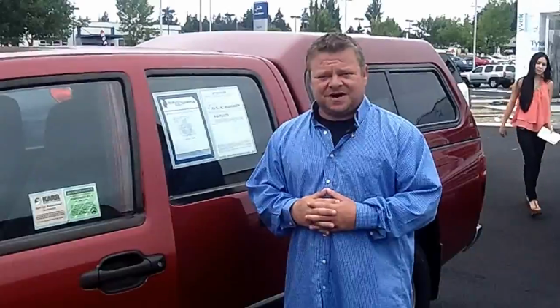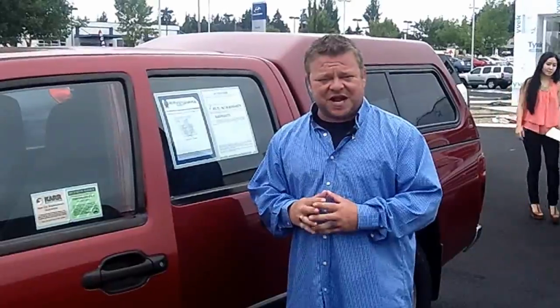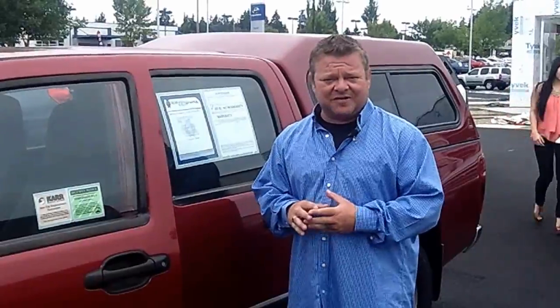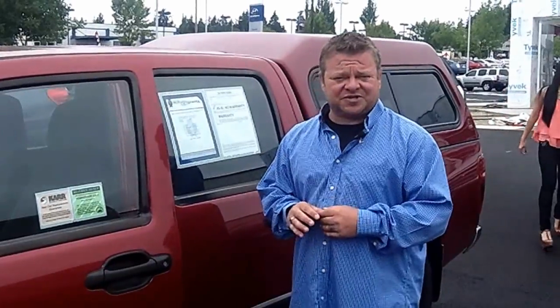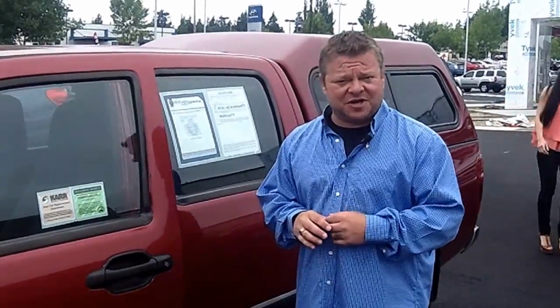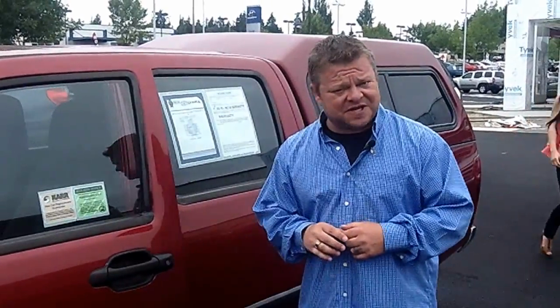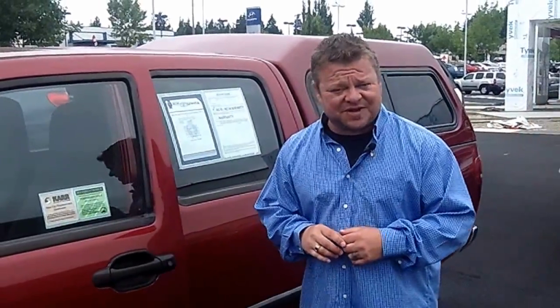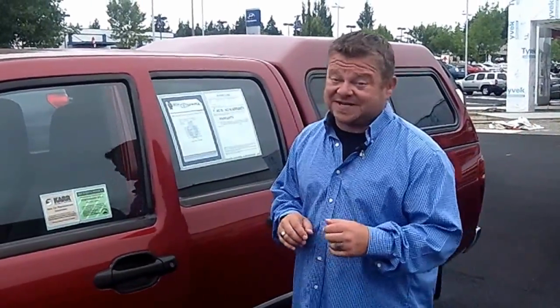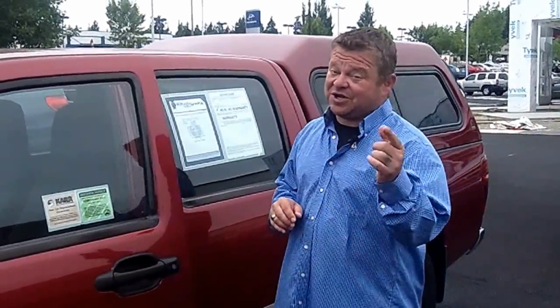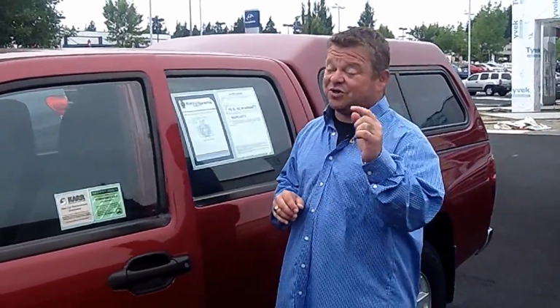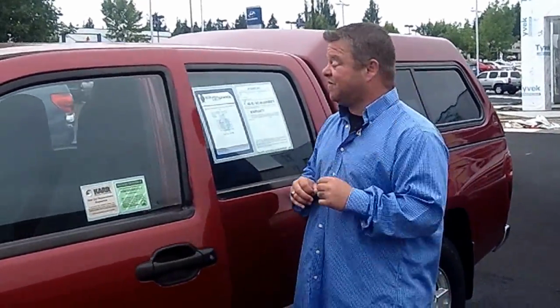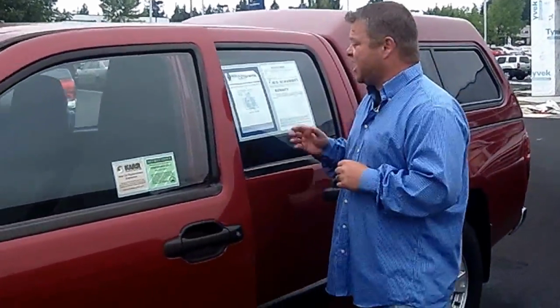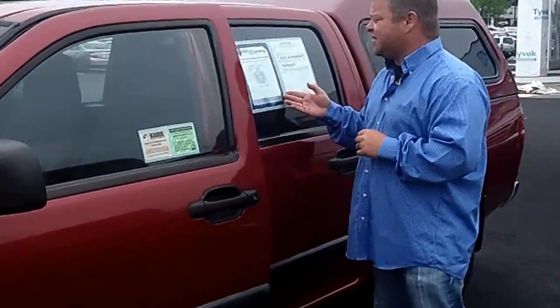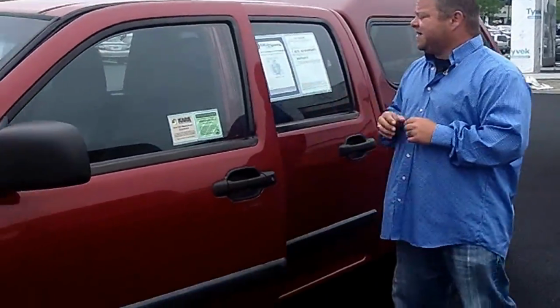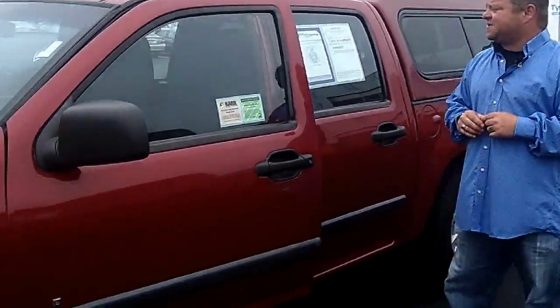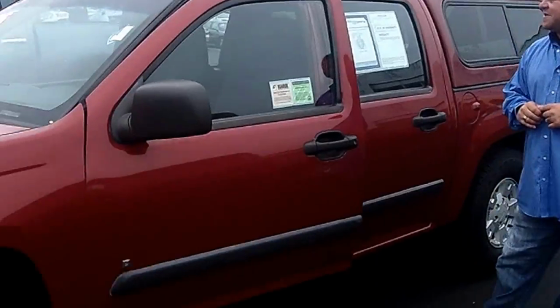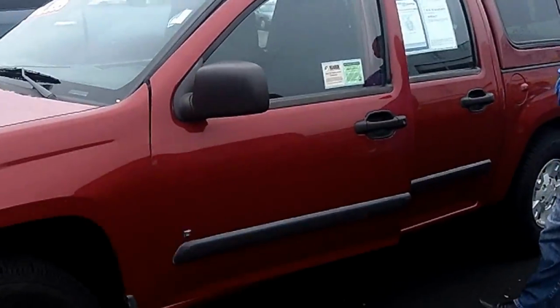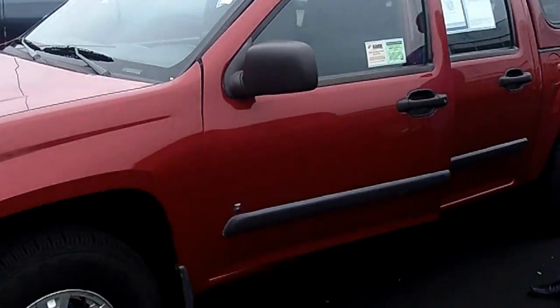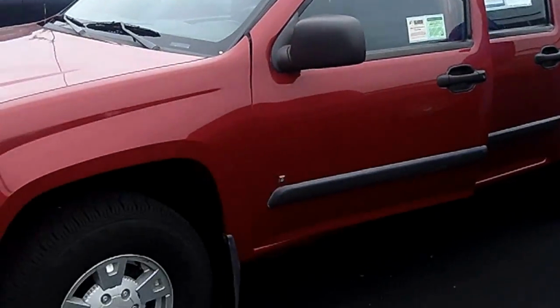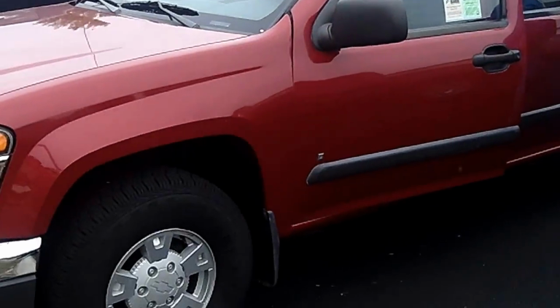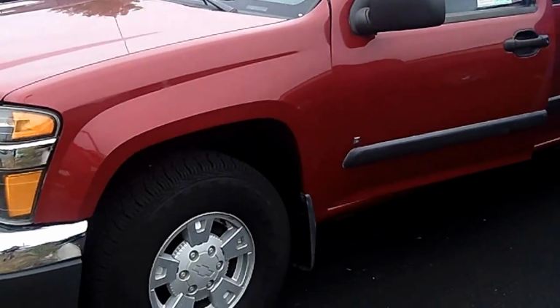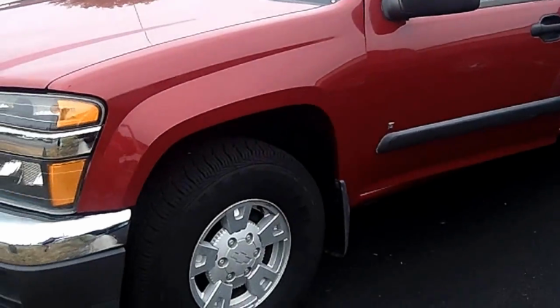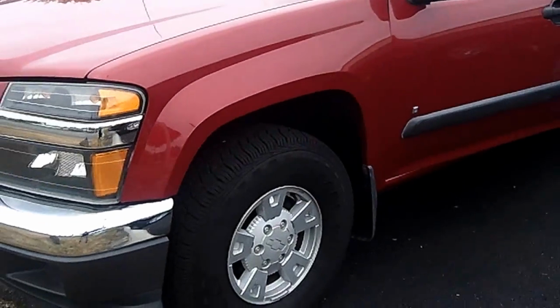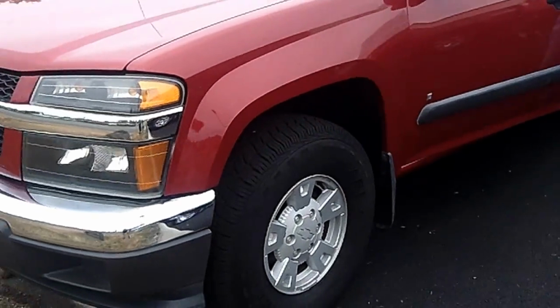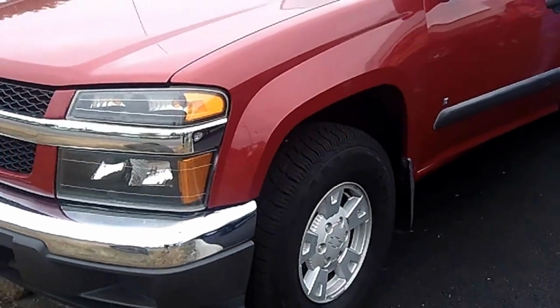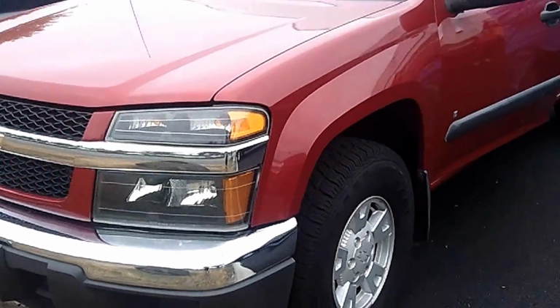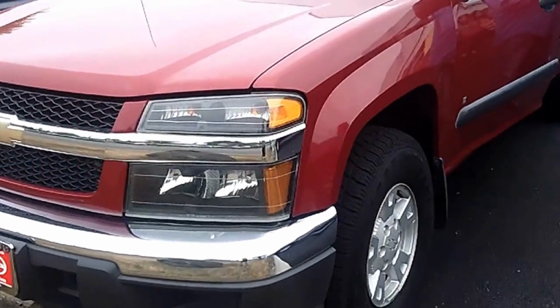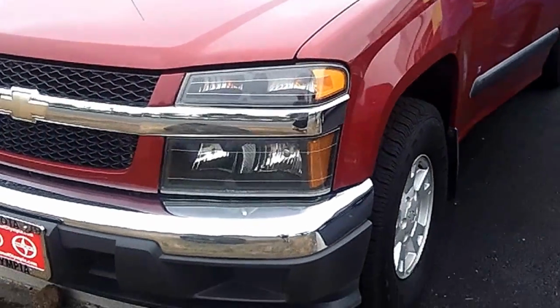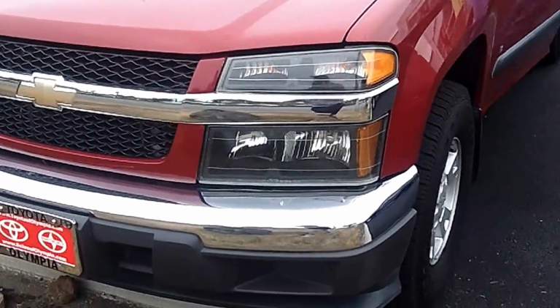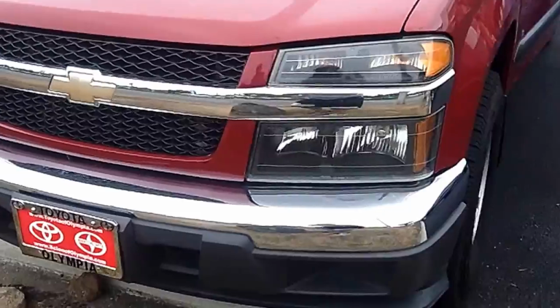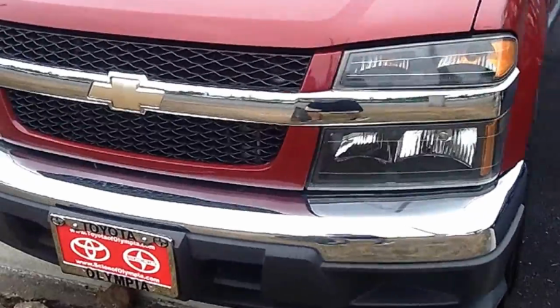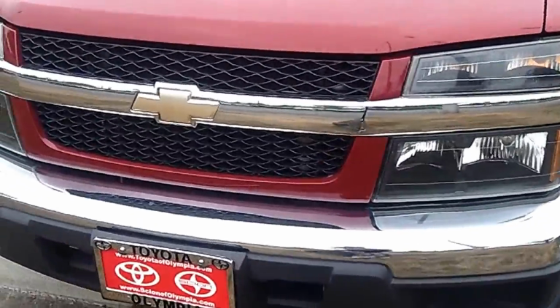Hi everybody, Scott here live at Toyota of Olympia. Thanks for clicking that link and taking a look. Here's your virtual video walk-around. This is the 2006 Chevy Colorado Crew Cab LT Edition. Stock number is N4897A.